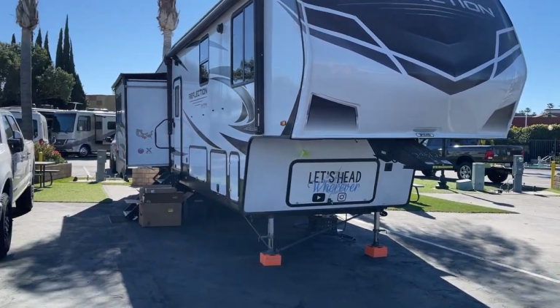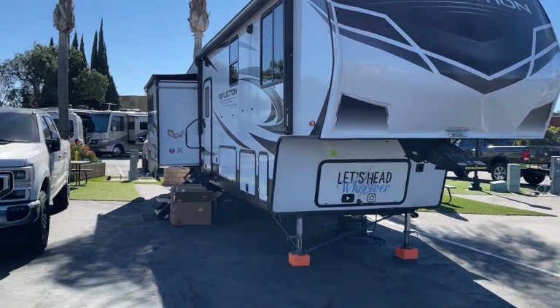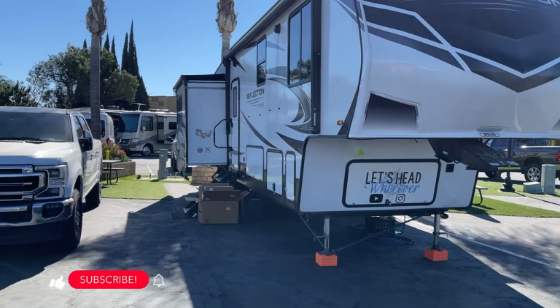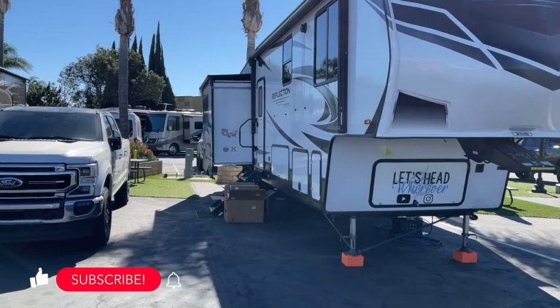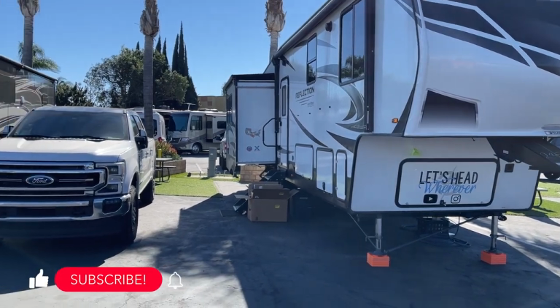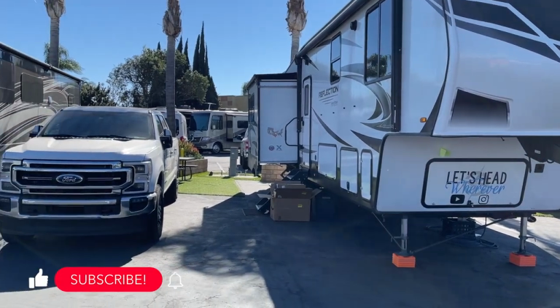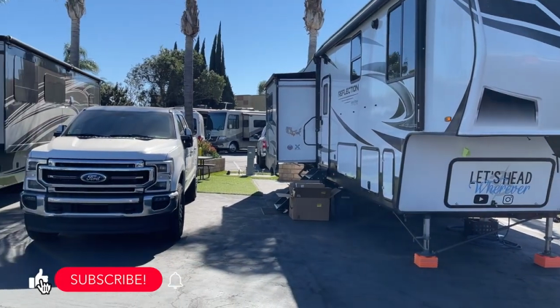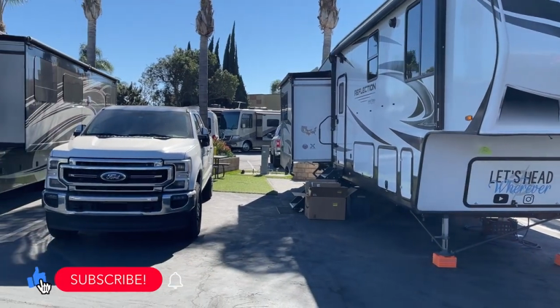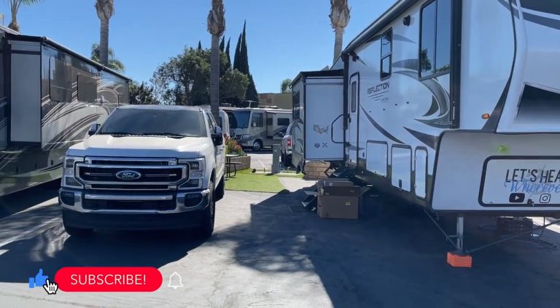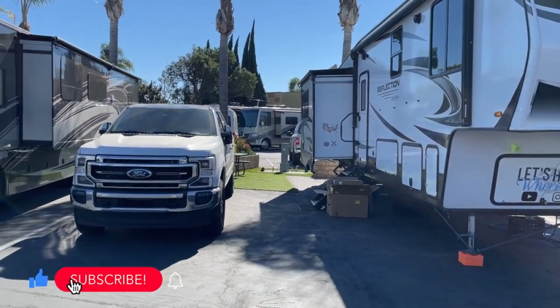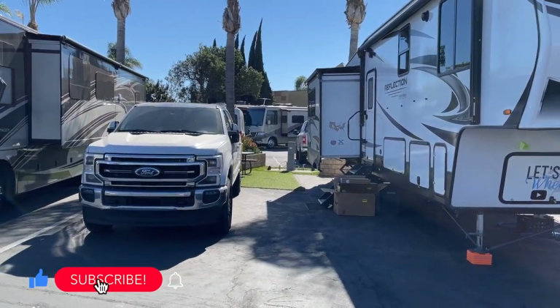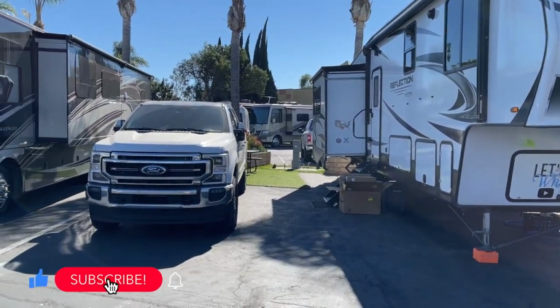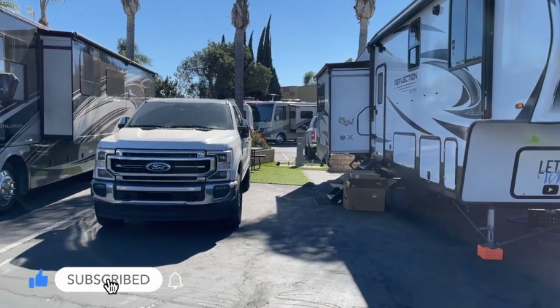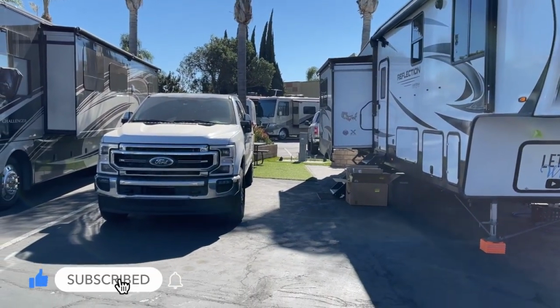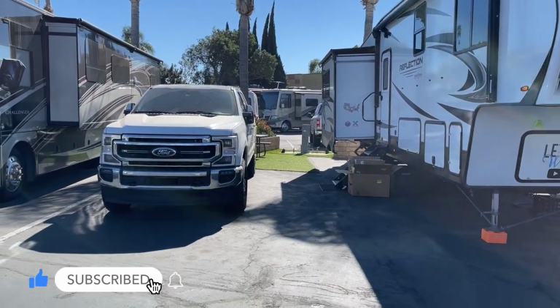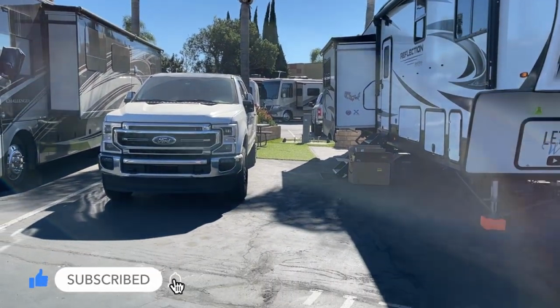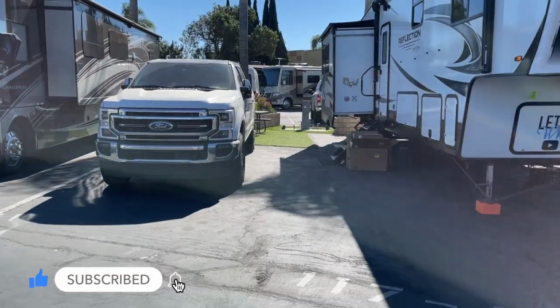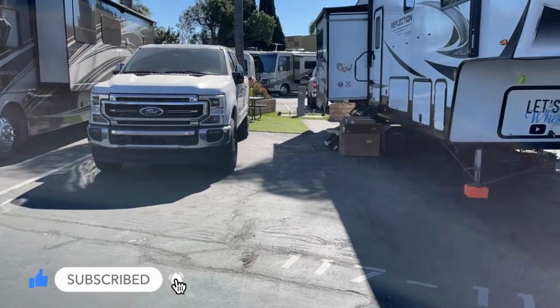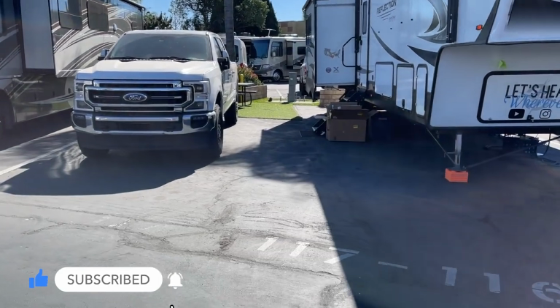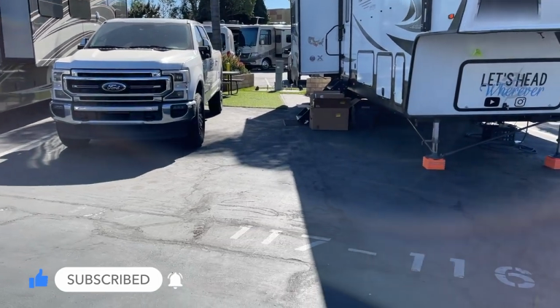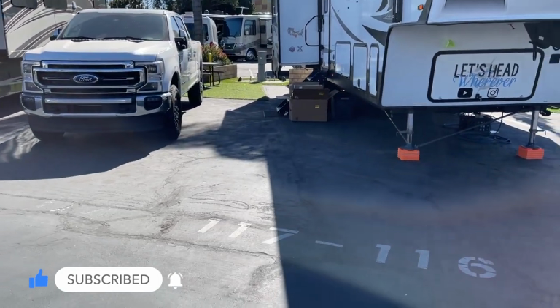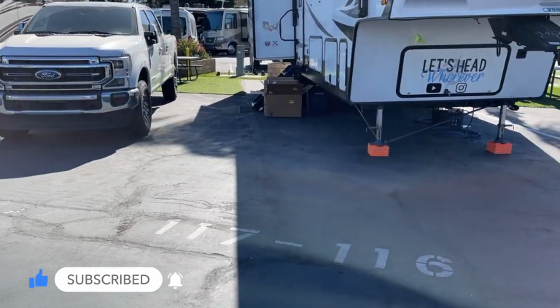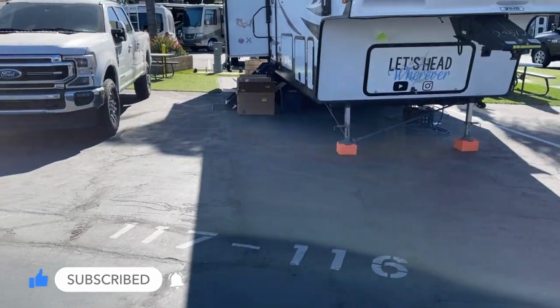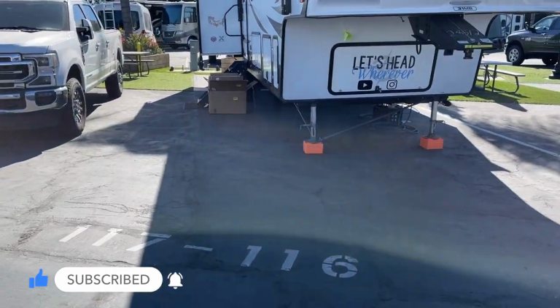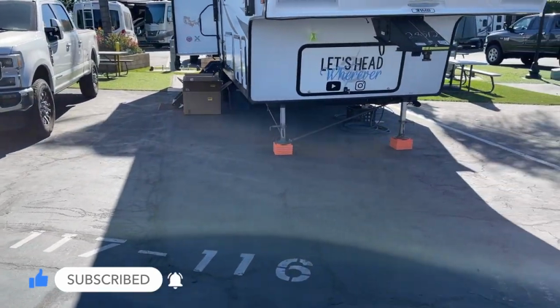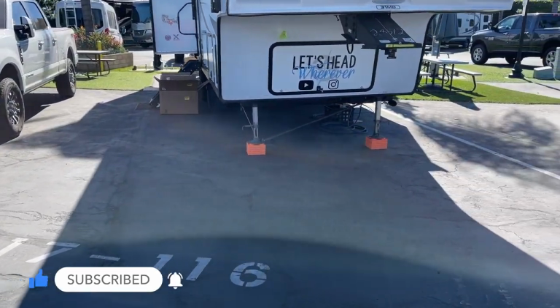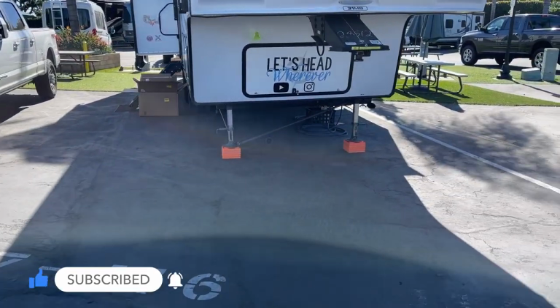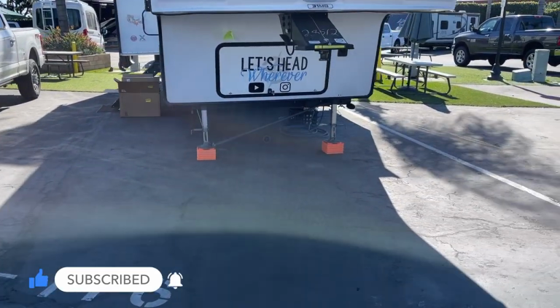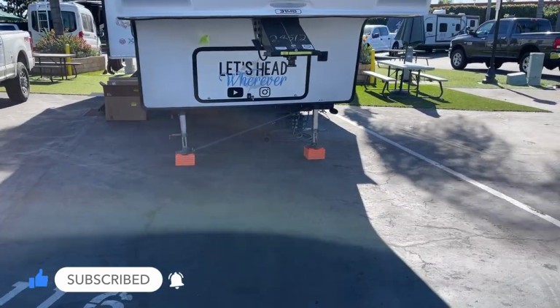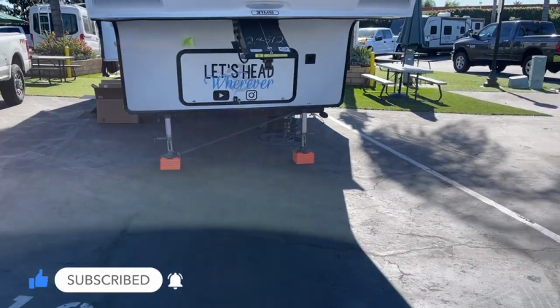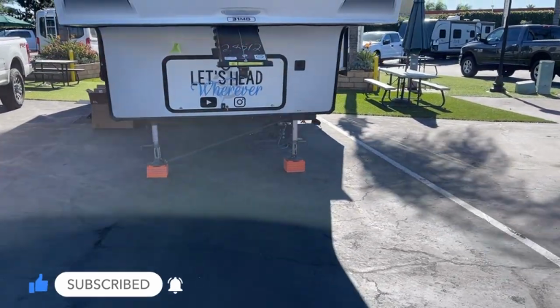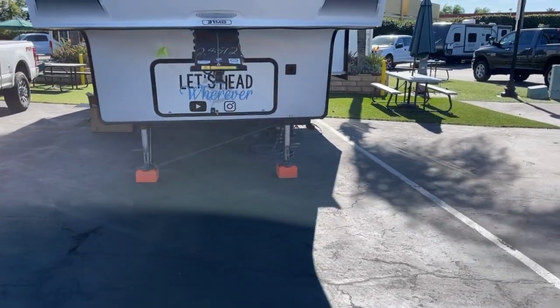The park does have different size RV spots. We chose to go with the largest of them. I recommend if you have a big rig, a Class A, or you just want a little bit of room, go with the bigger site.